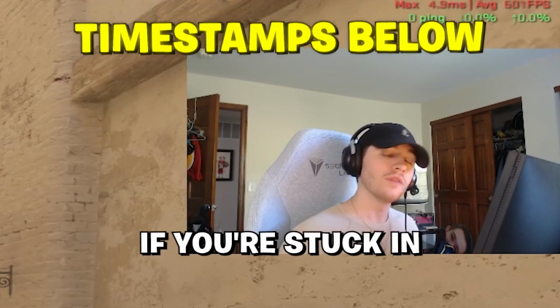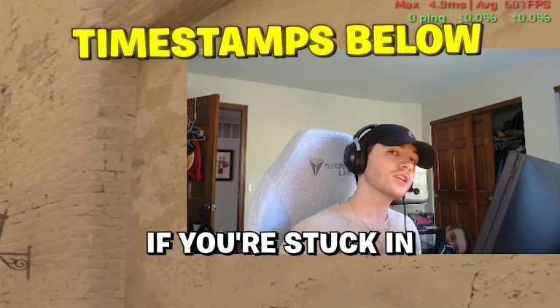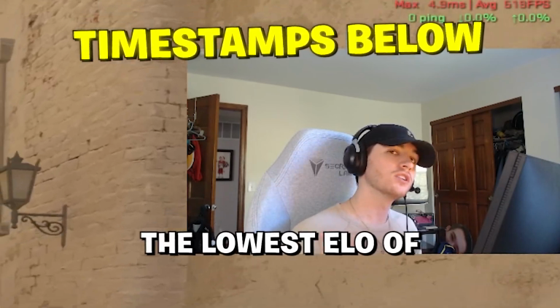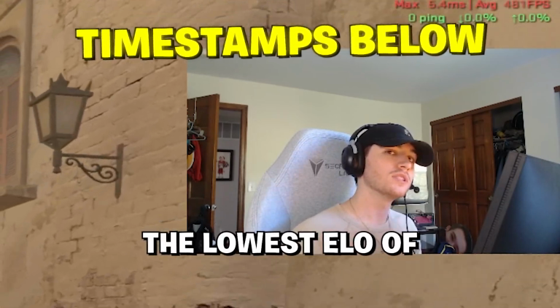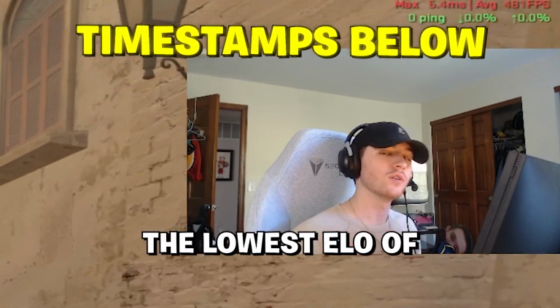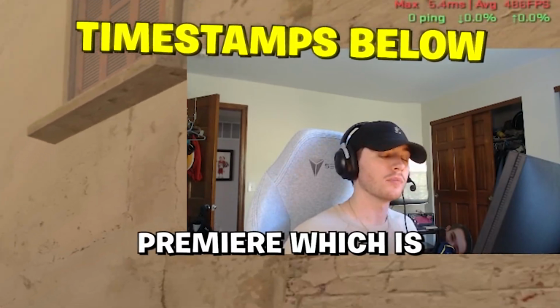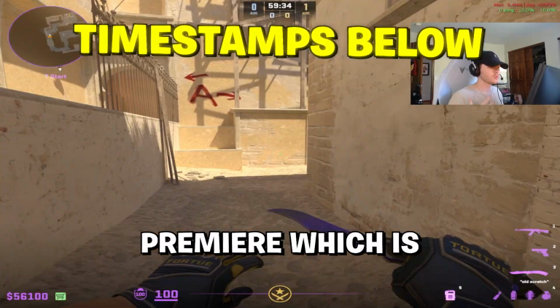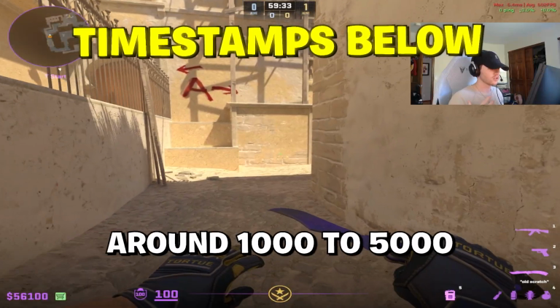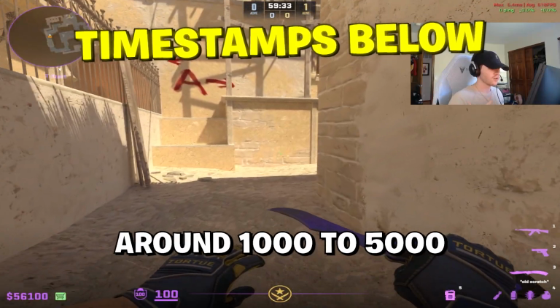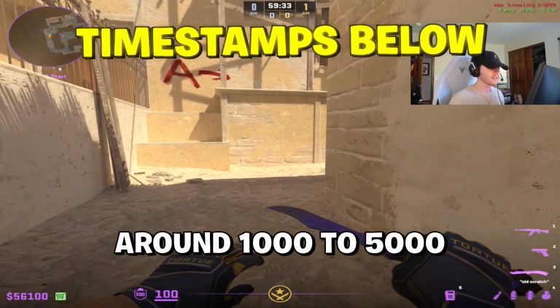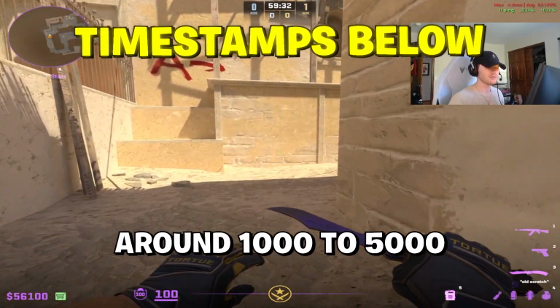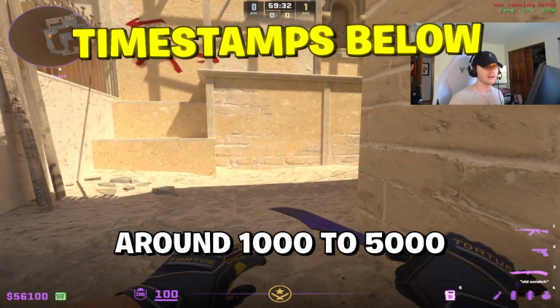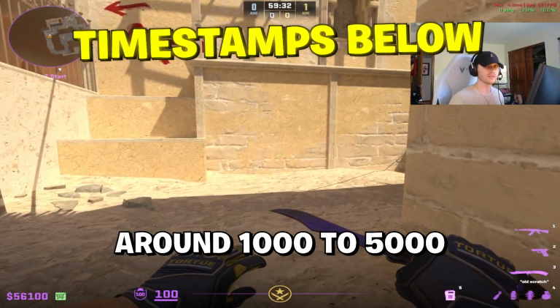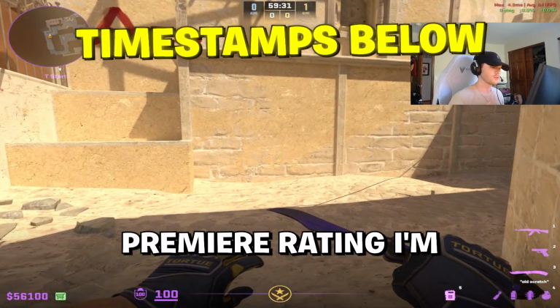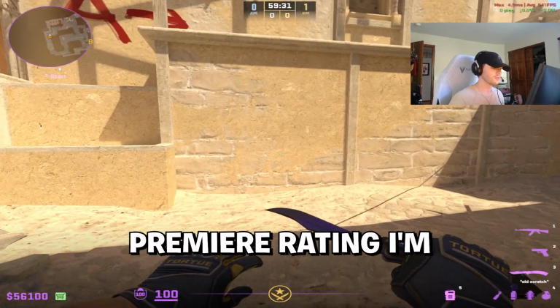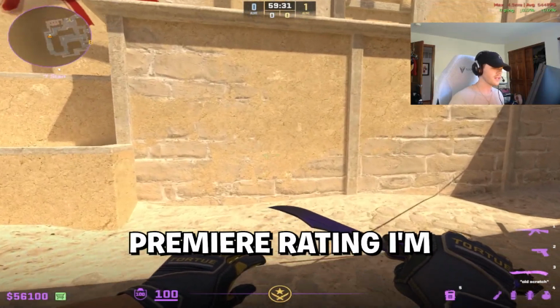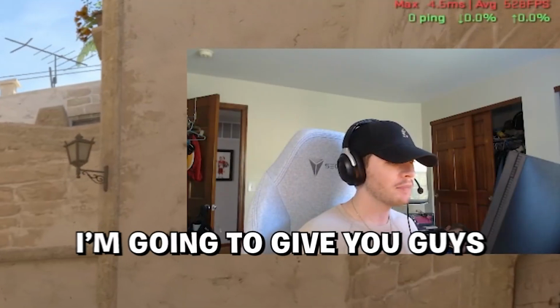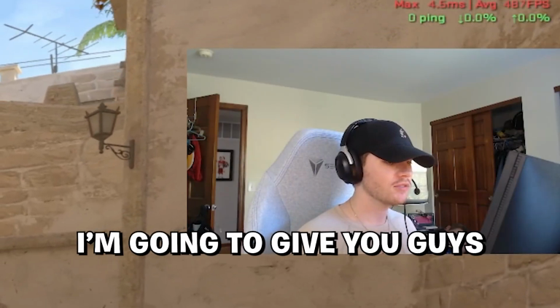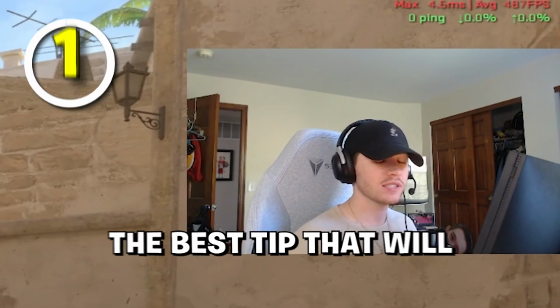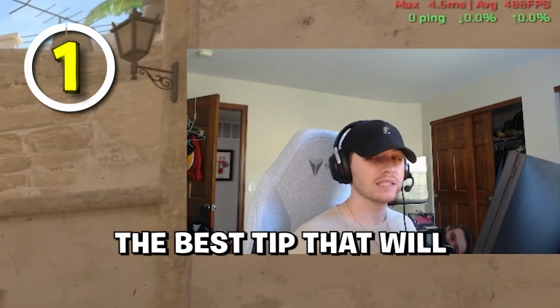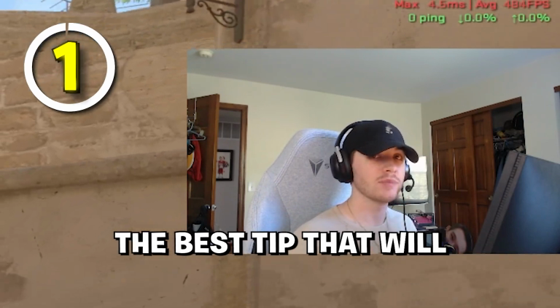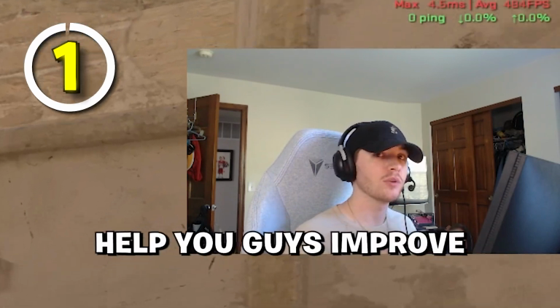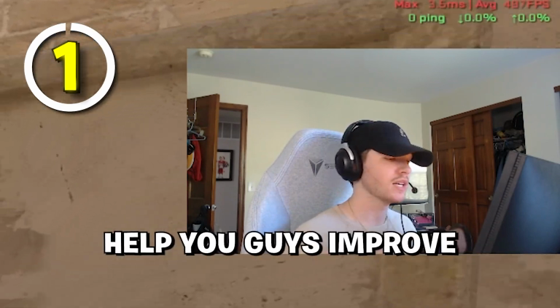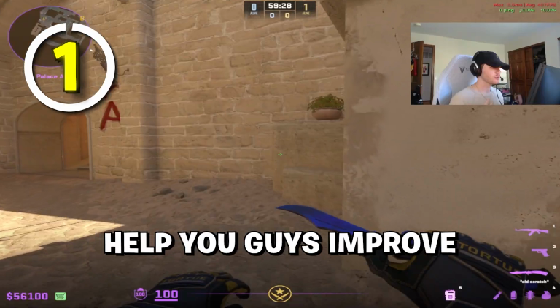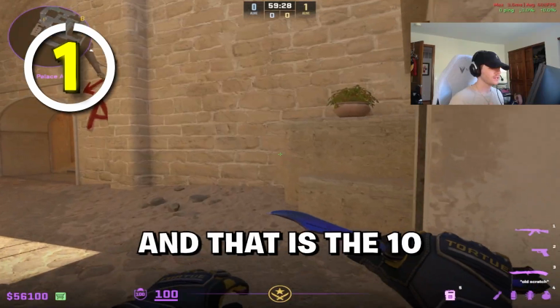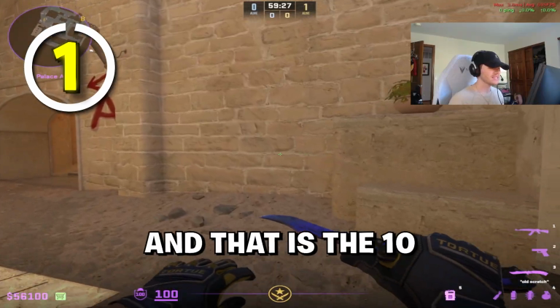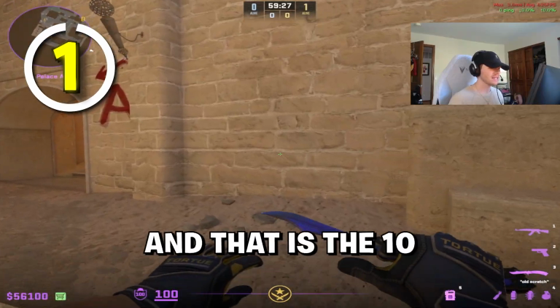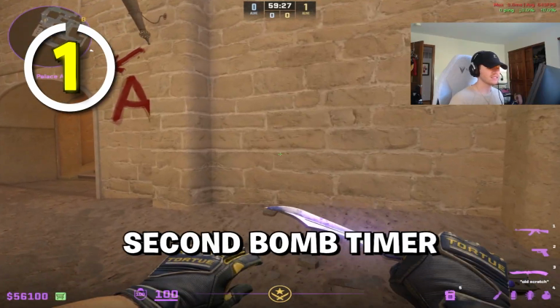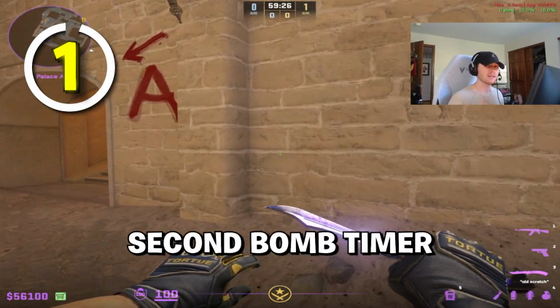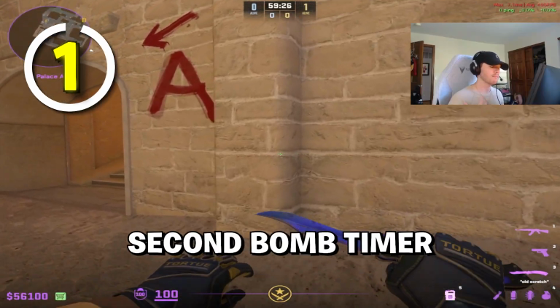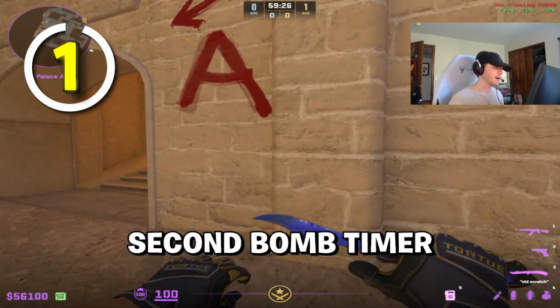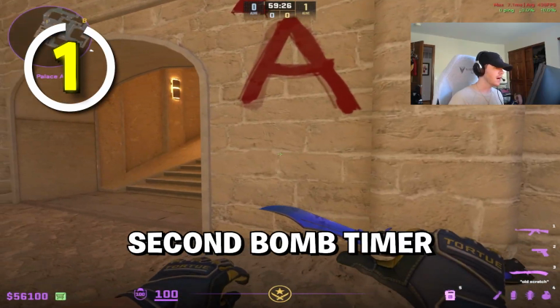If you're stuck in the lowest ELO of Premier, which is around 1,000 to 5,000 Premier rating, I'm going to give you guys the best tip that will help you improve, and that is the 10-second bomb timer.